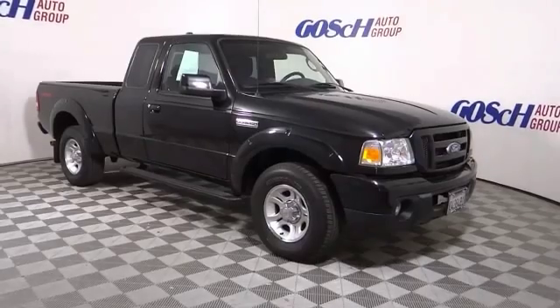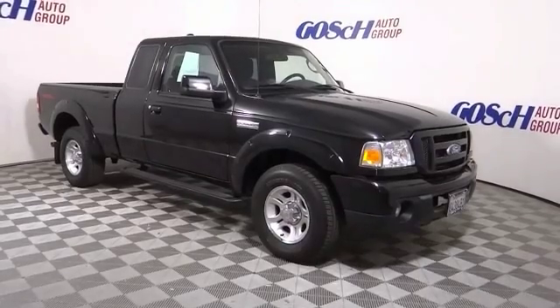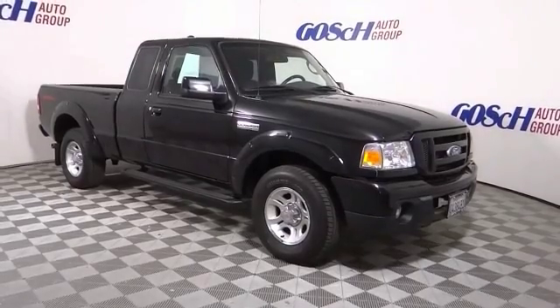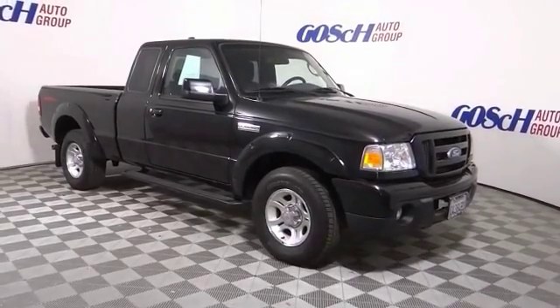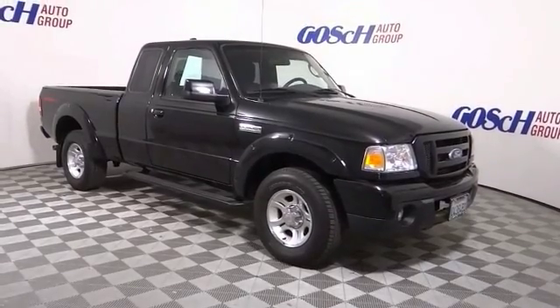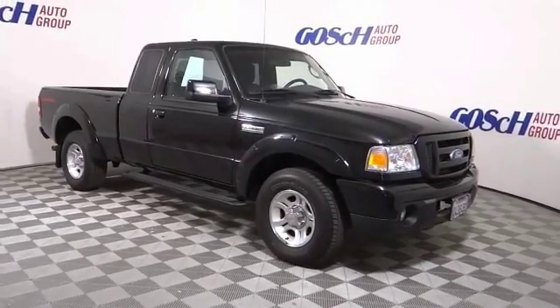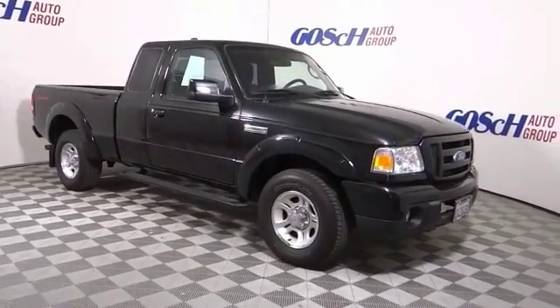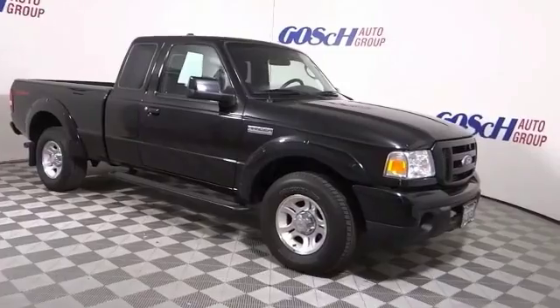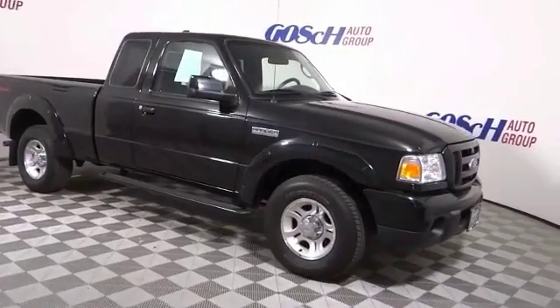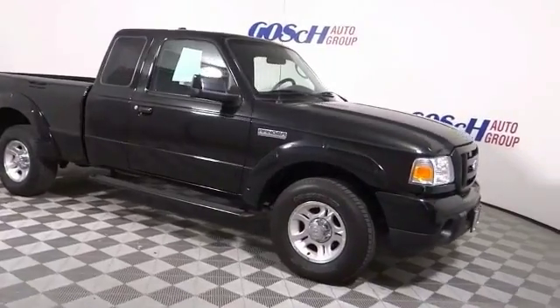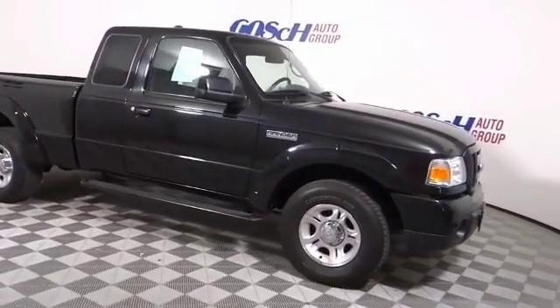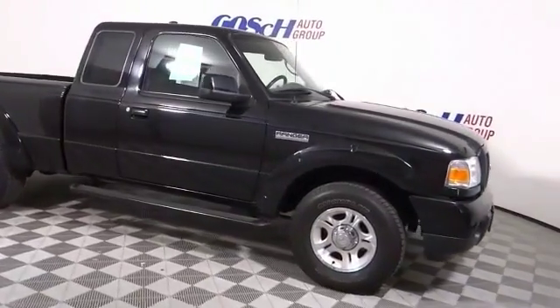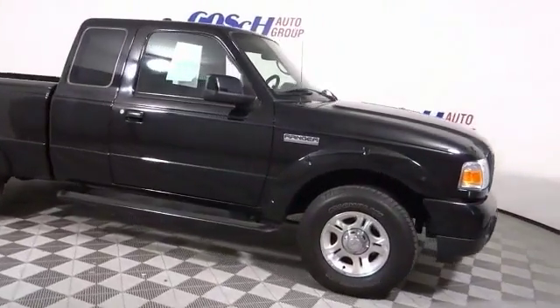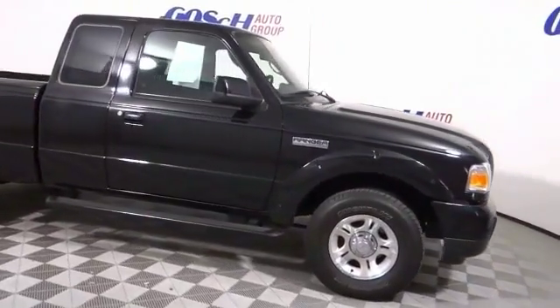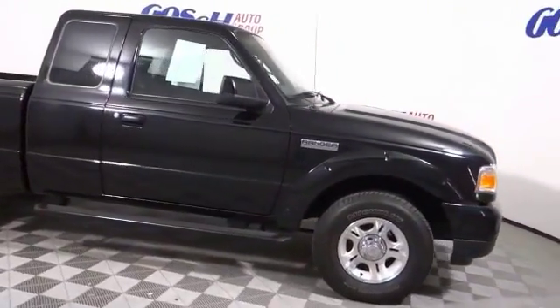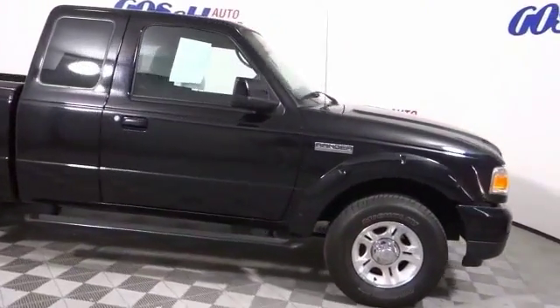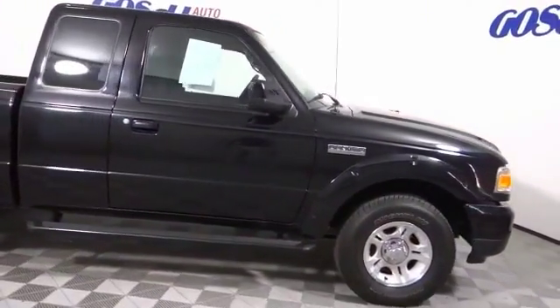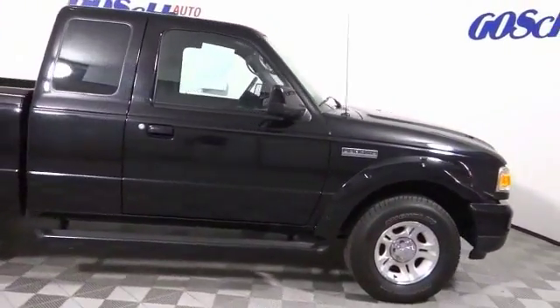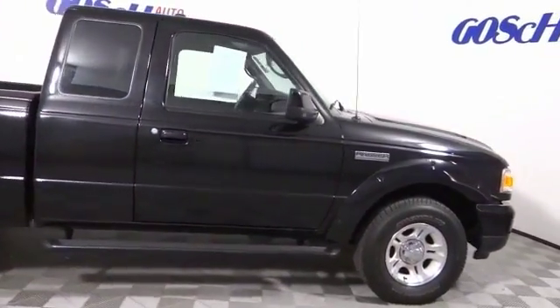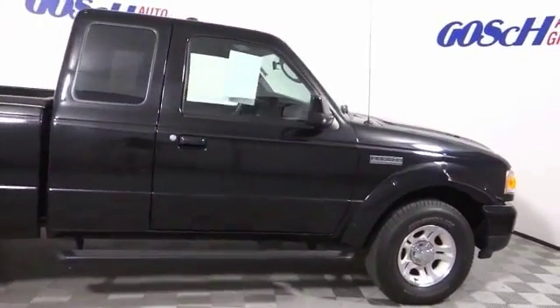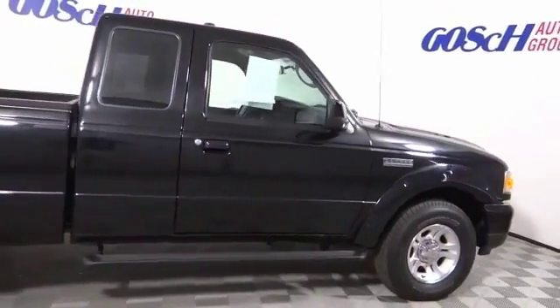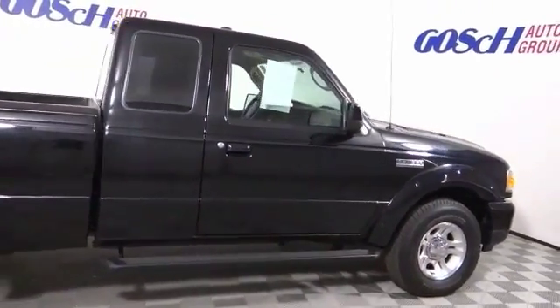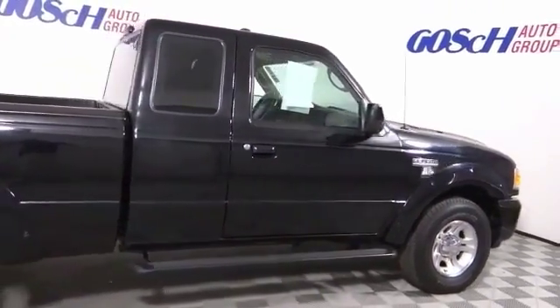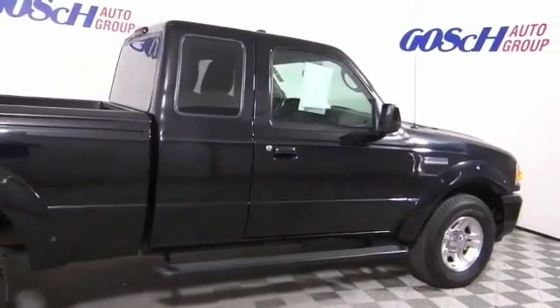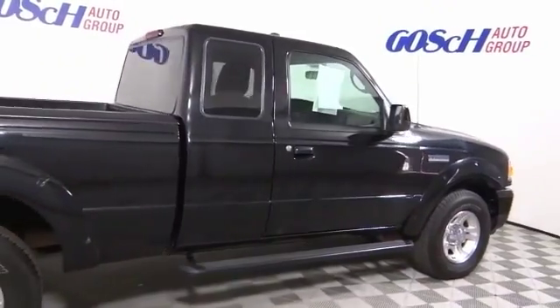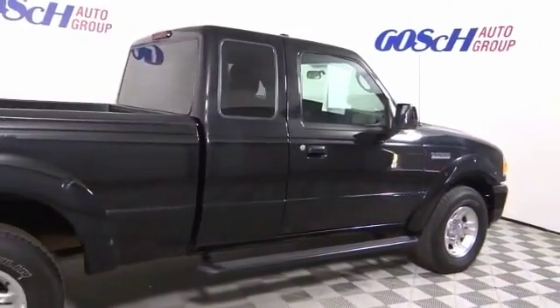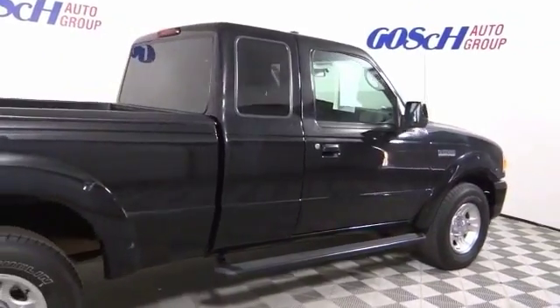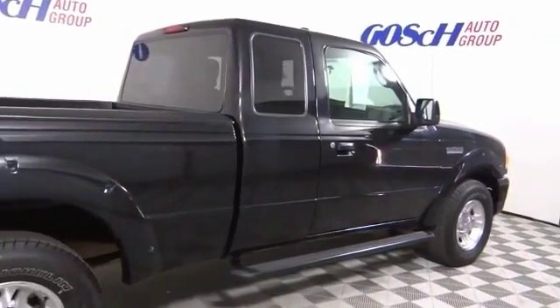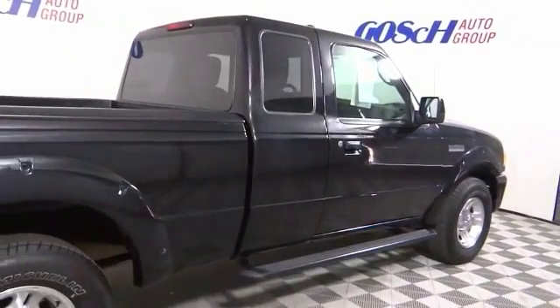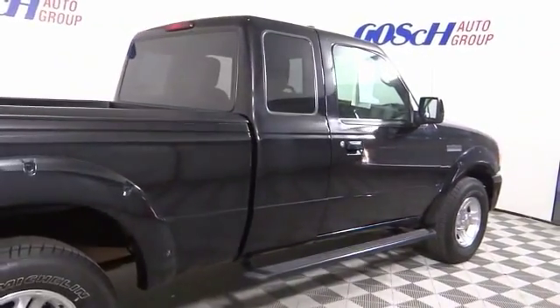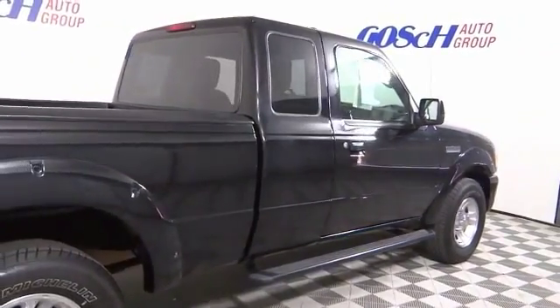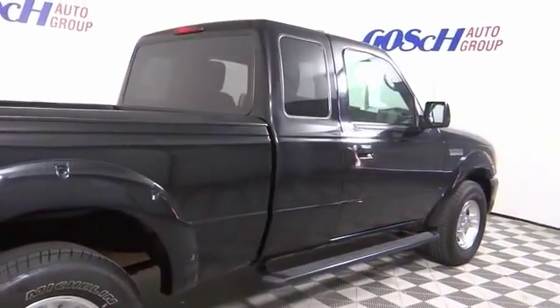Make a great choice today with the 2011 Ranger. Tough inside and out, Ranger proves its mettle. This vehicle has less than 55,000 miles.